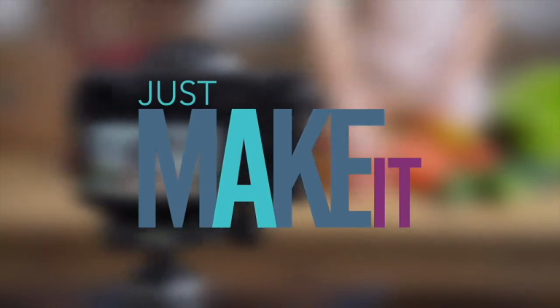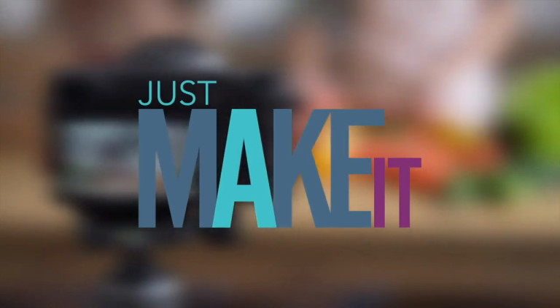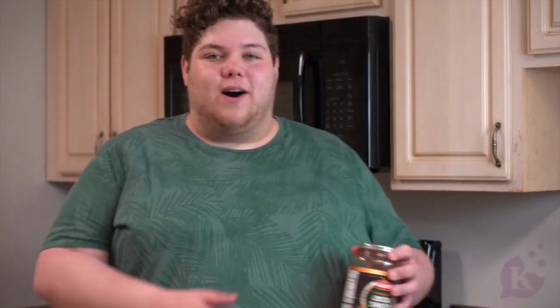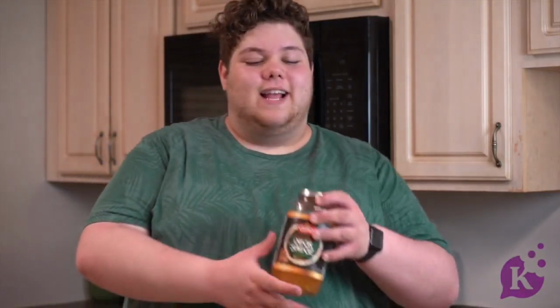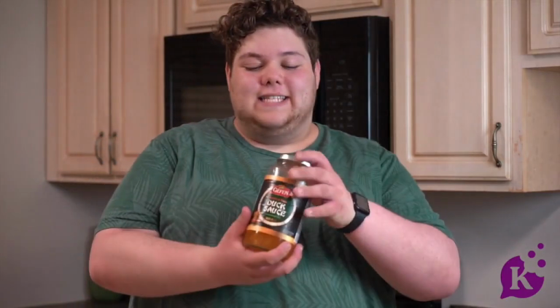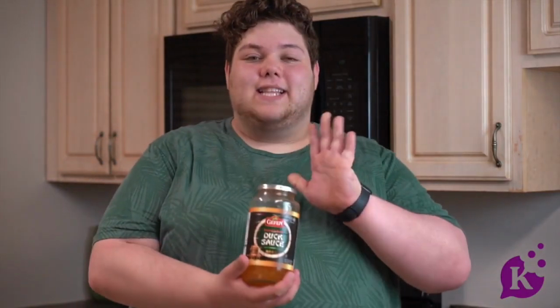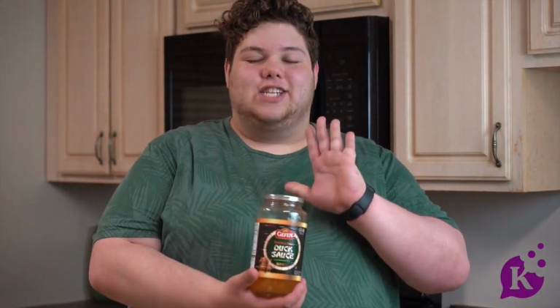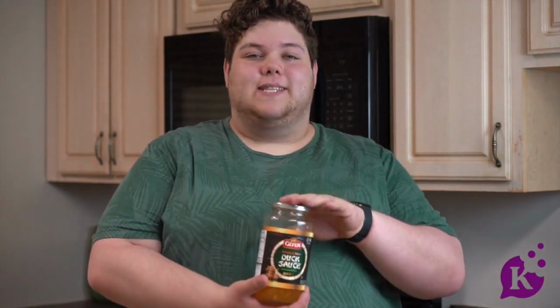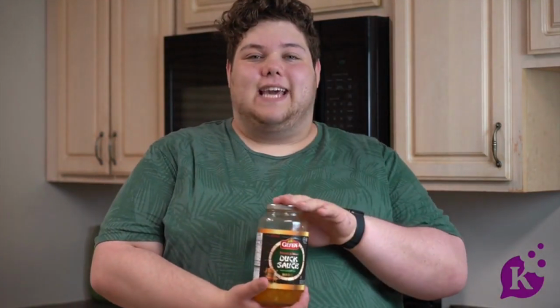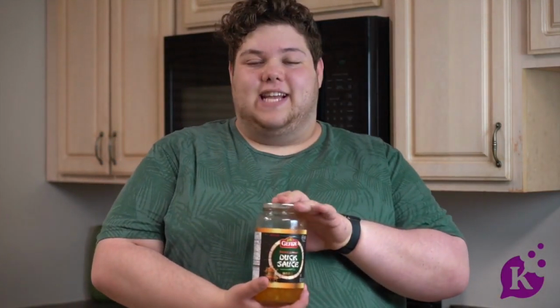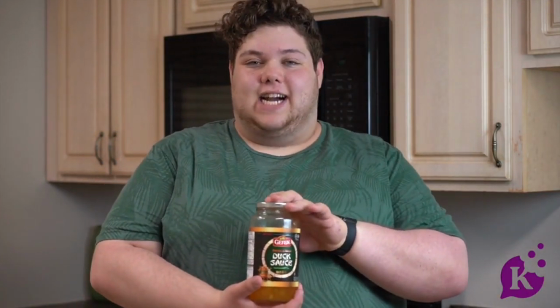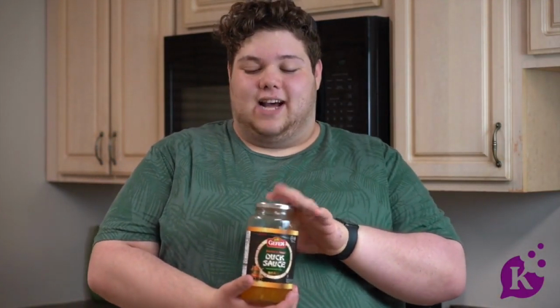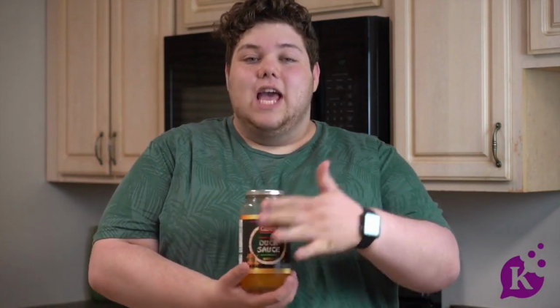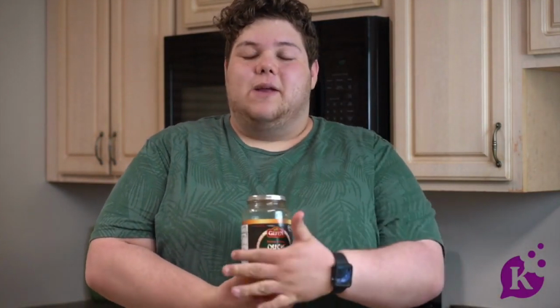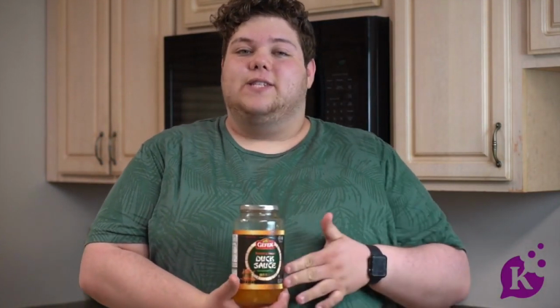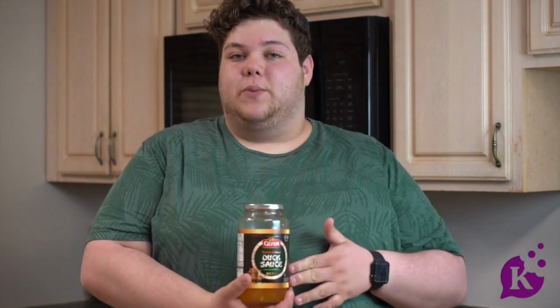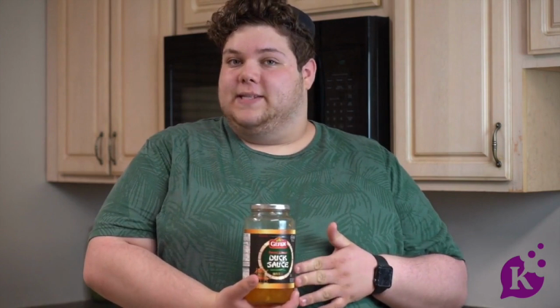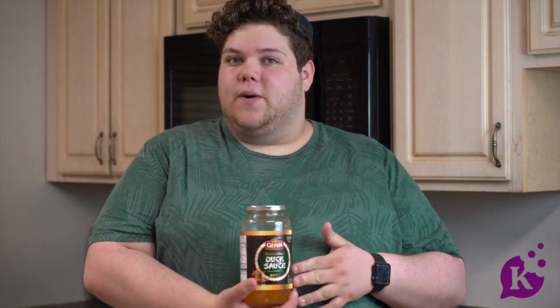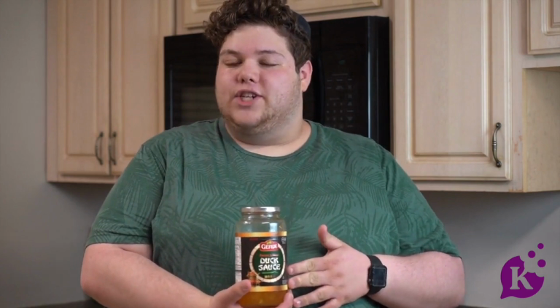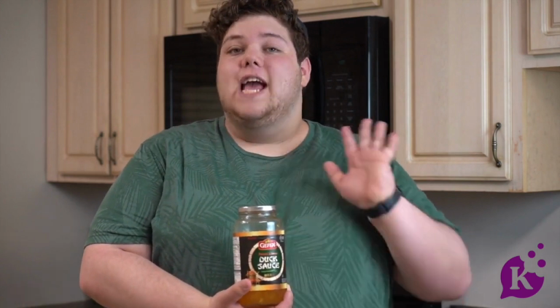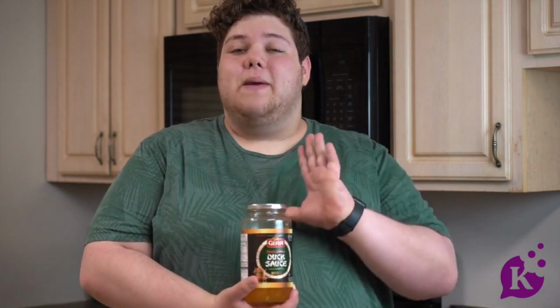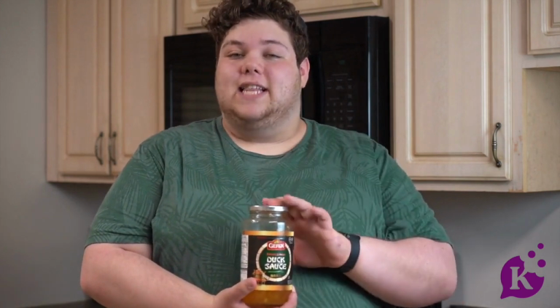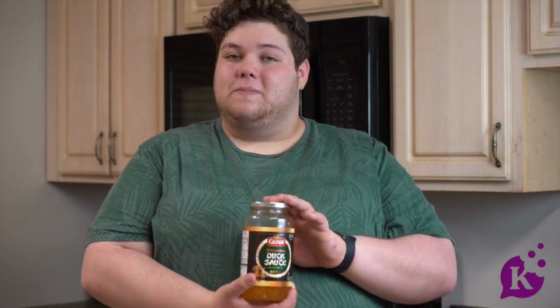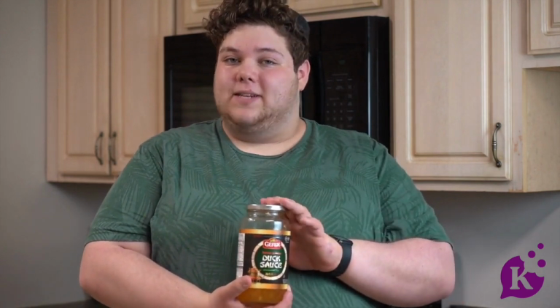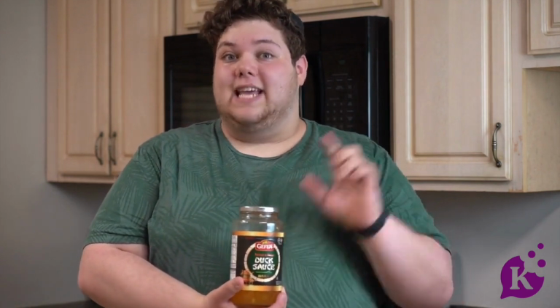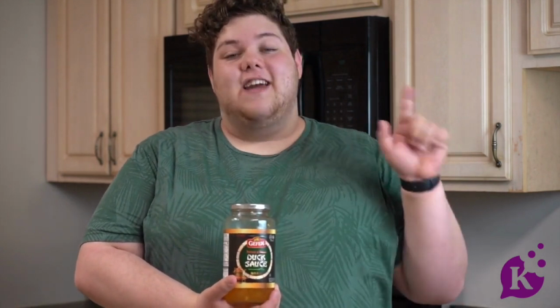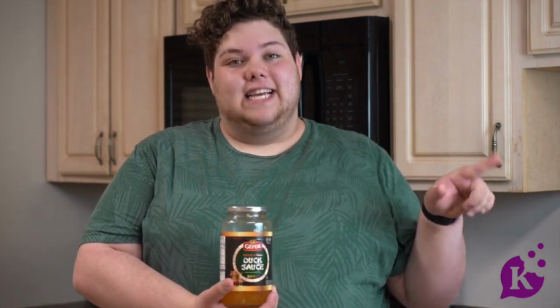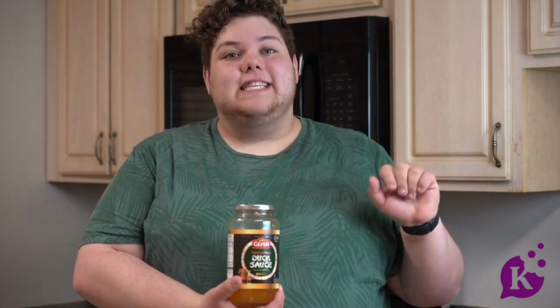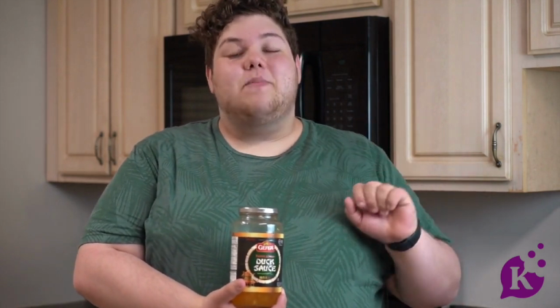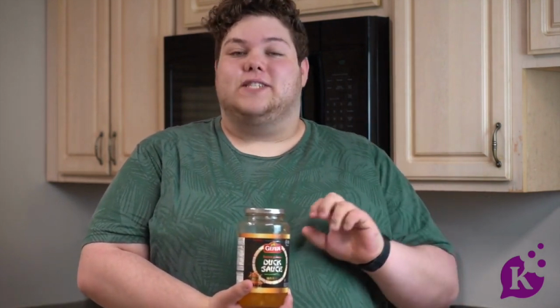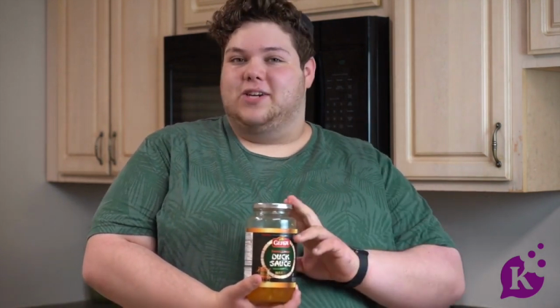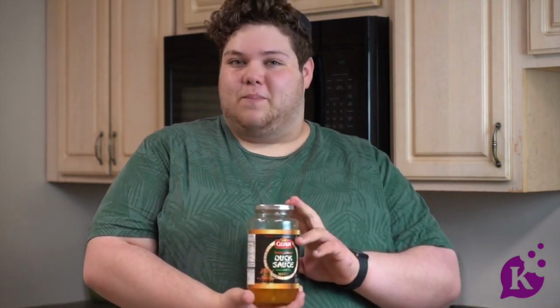Hello everyone! Let's make a dish using Geffen duck sauce. Today we're using the sweet and sour version to make a delicious pepper steak that is easy and simple for a summer supper.